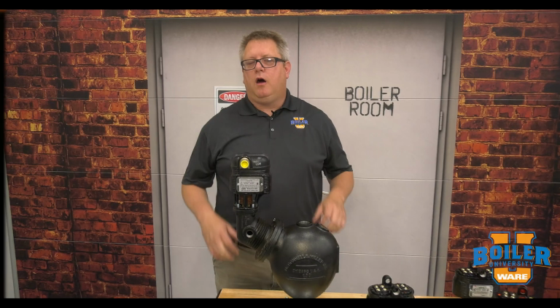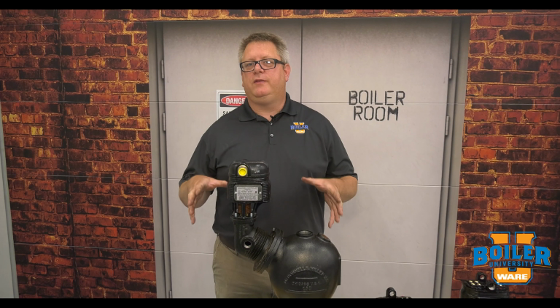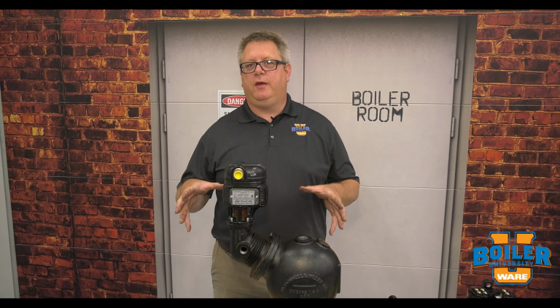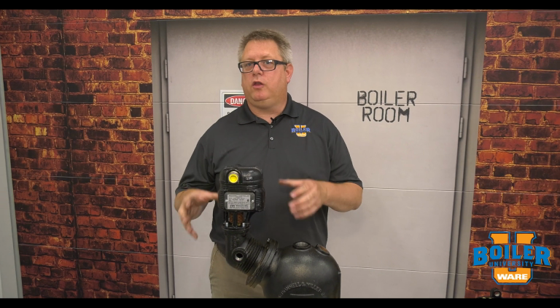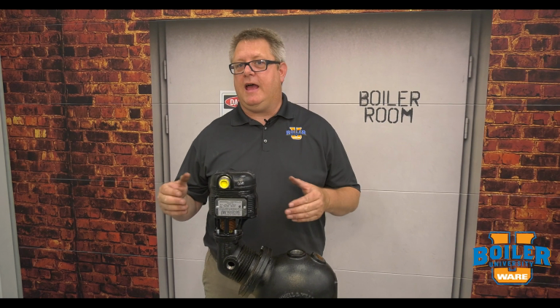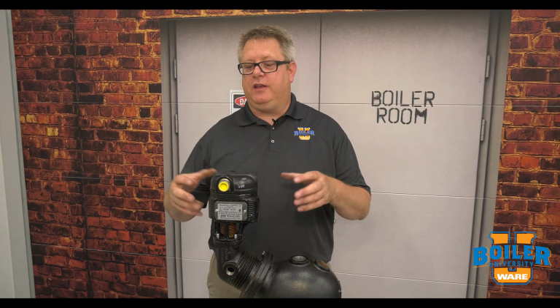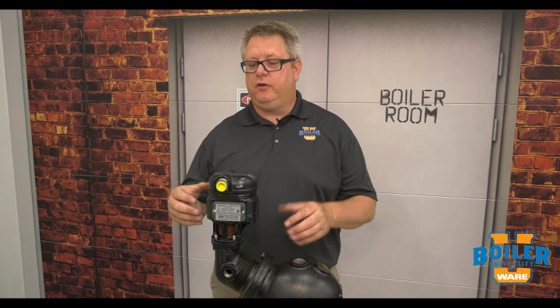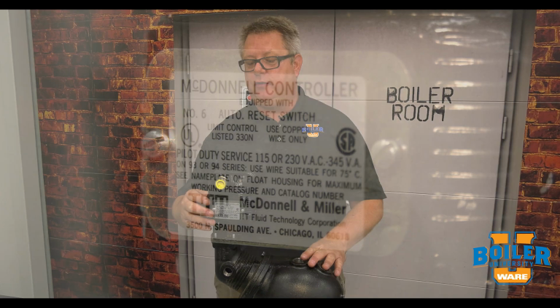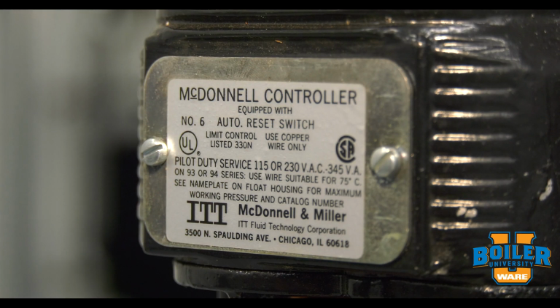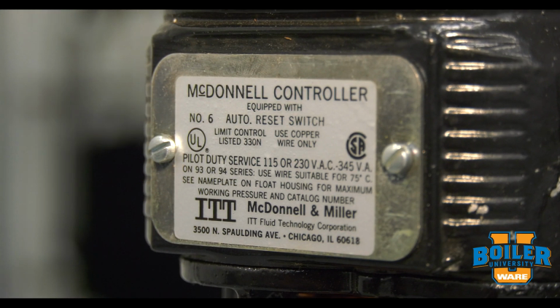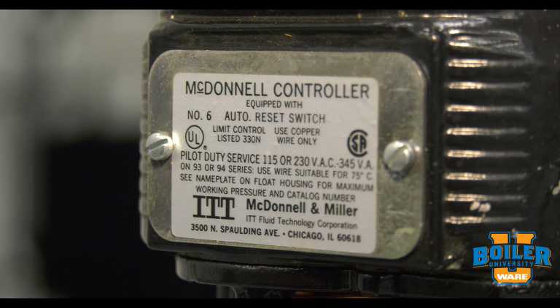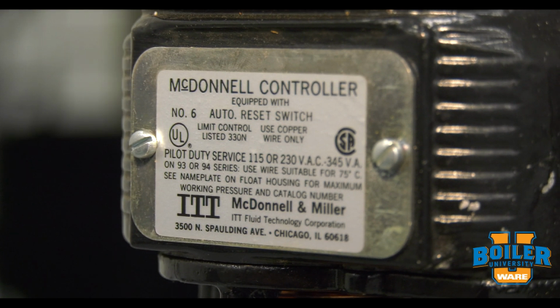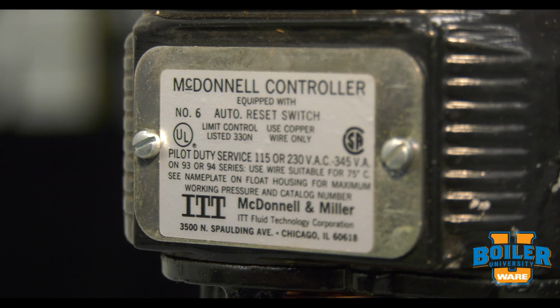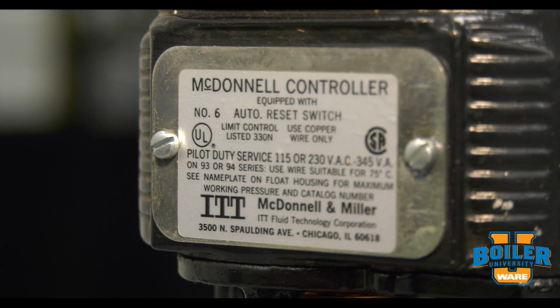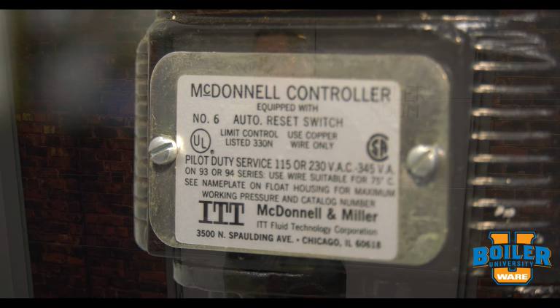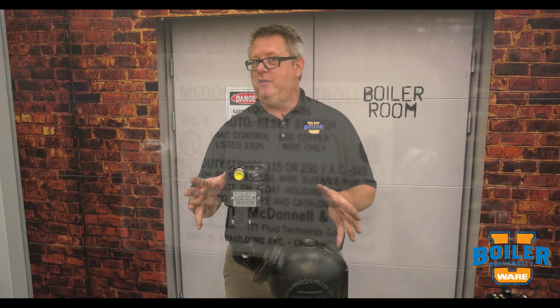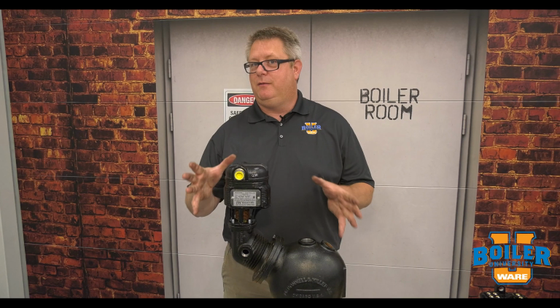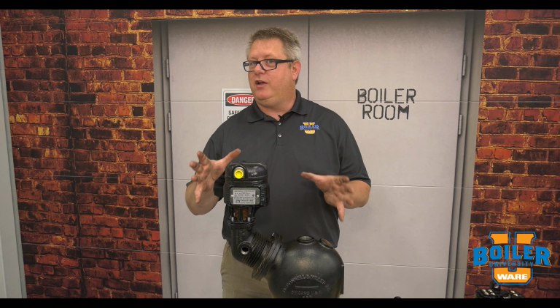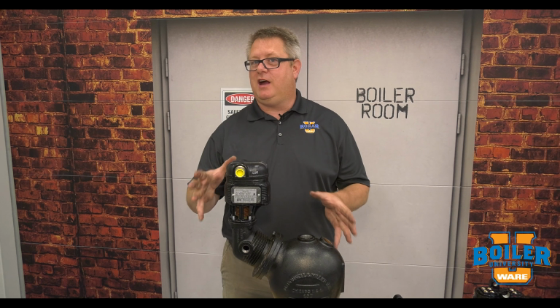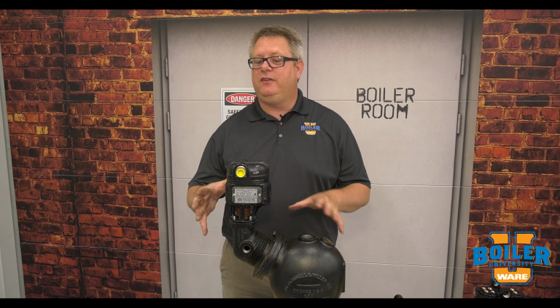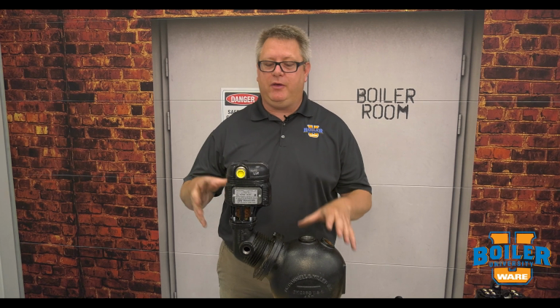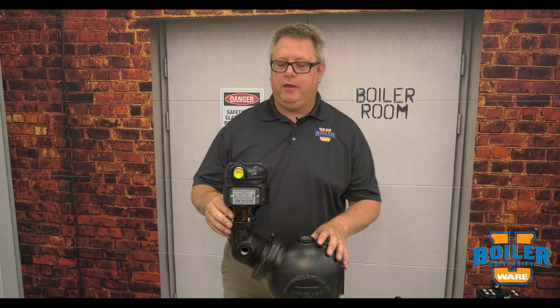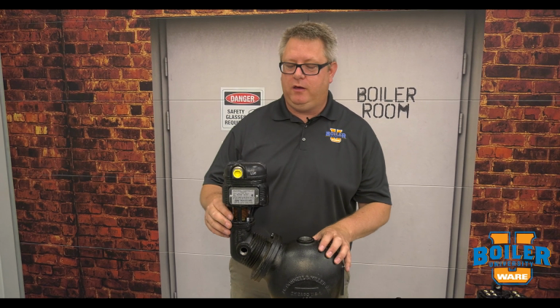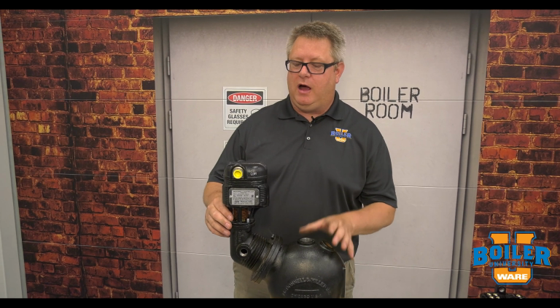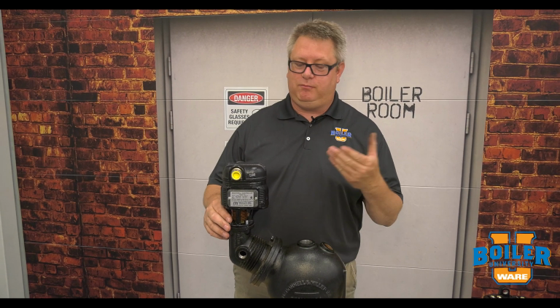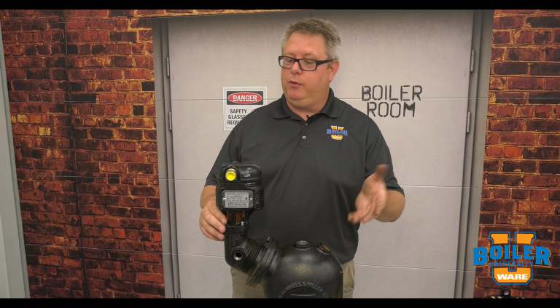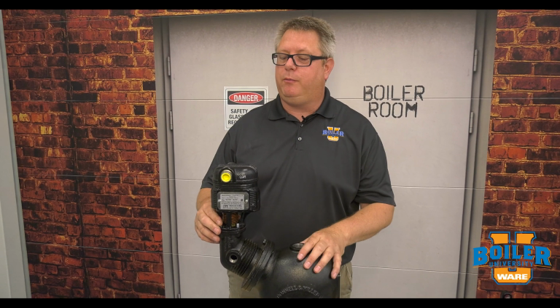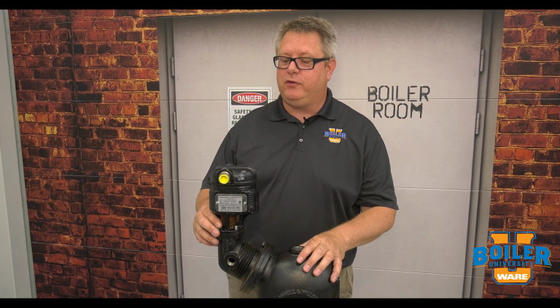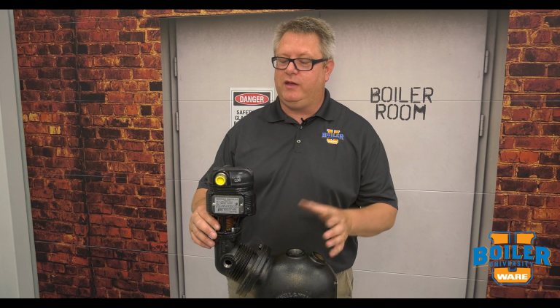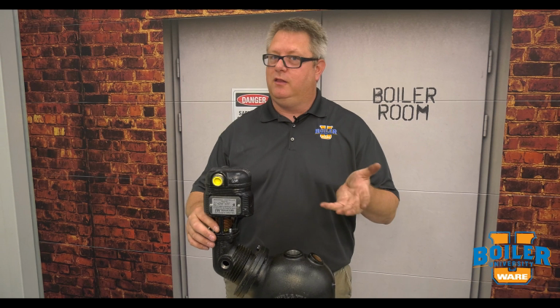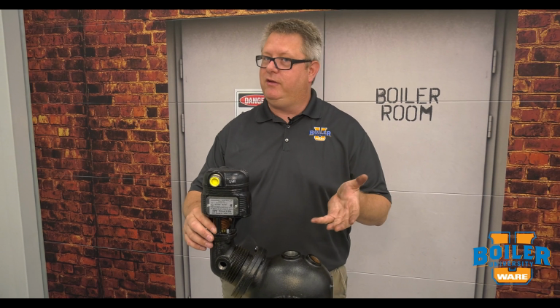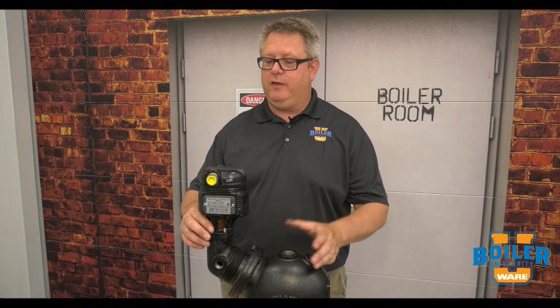On this week's Boiler Tip we're going to look at the McDonald Miller number six switch. Don't be surprised if you haven't heard of it because they're not very common. I just happened upon it when I was going through the parts department, so I guess we've got a little bit of everything in there.